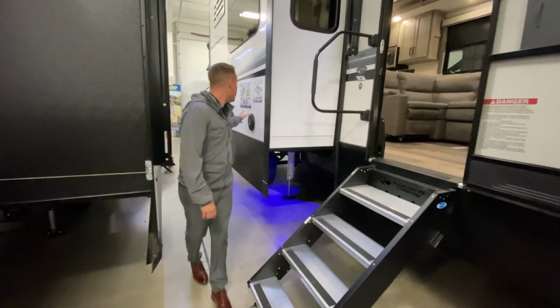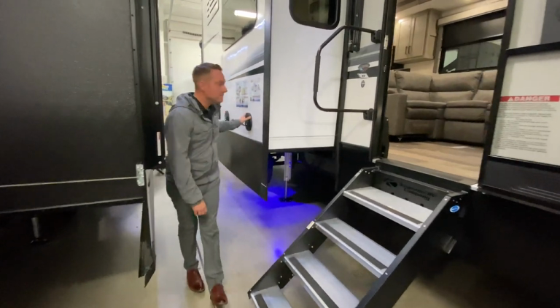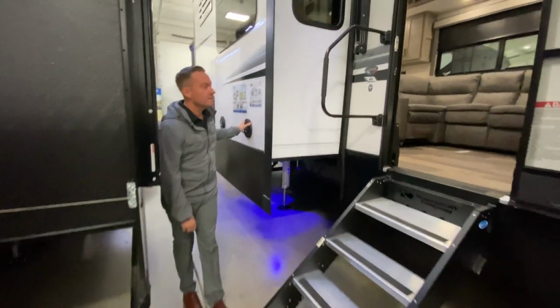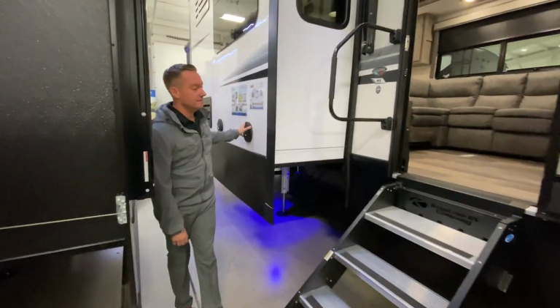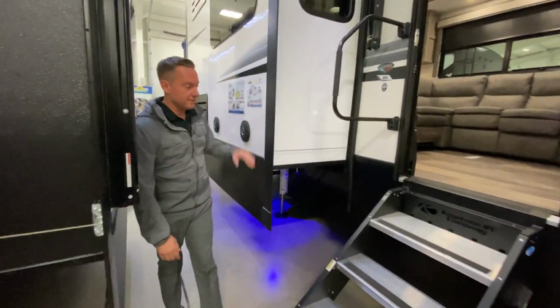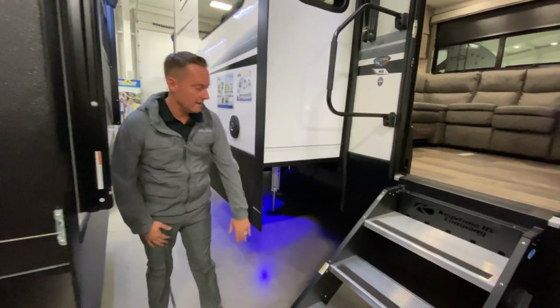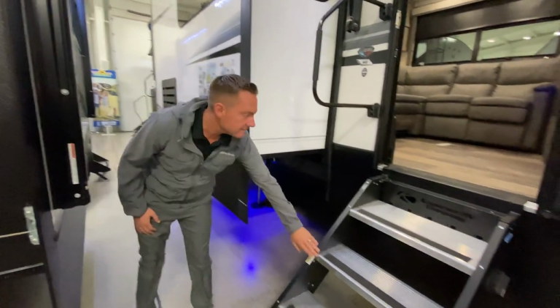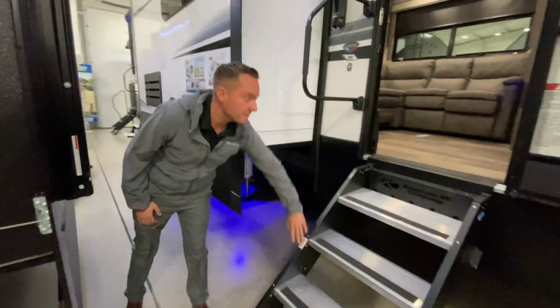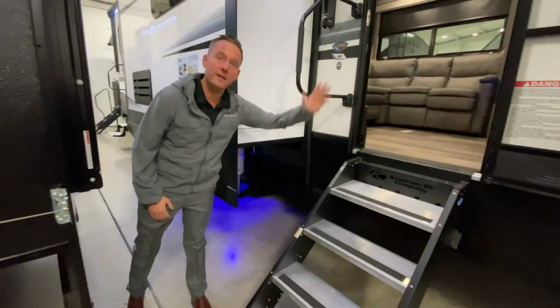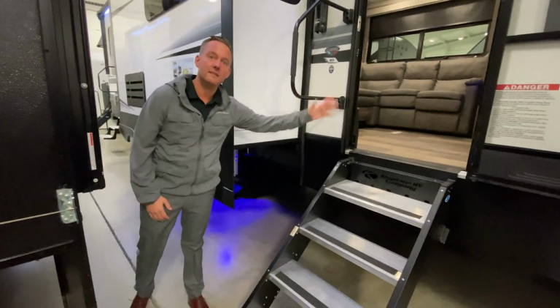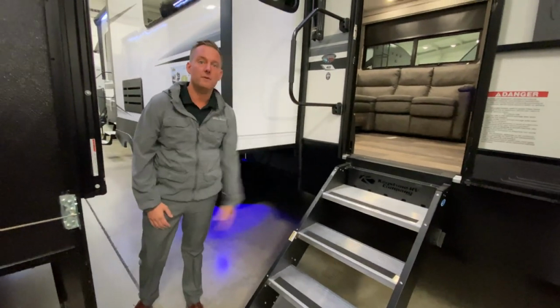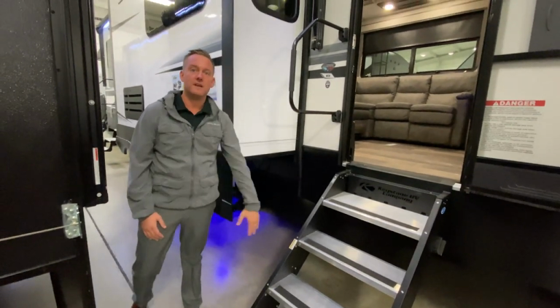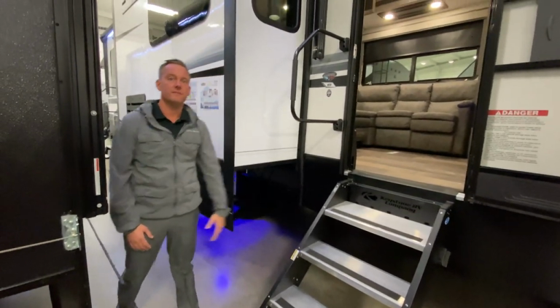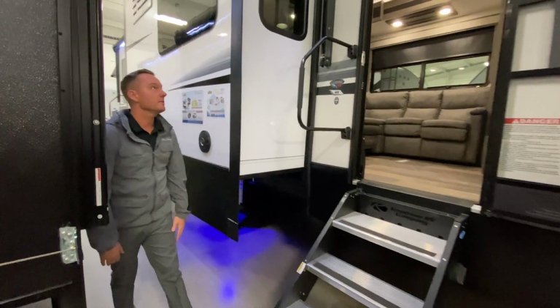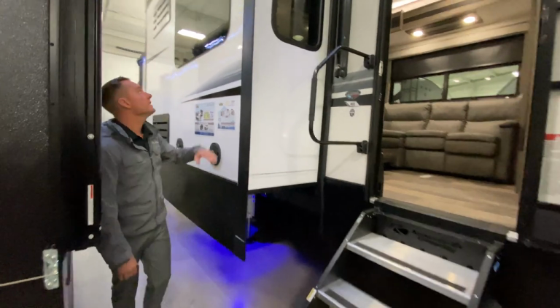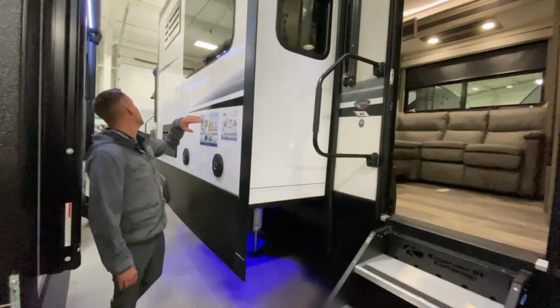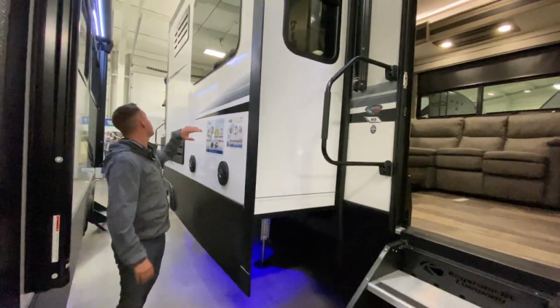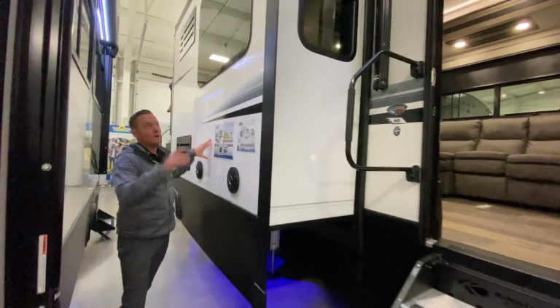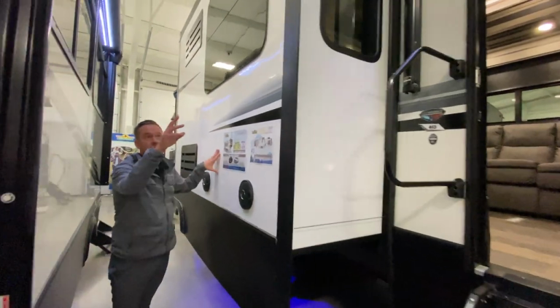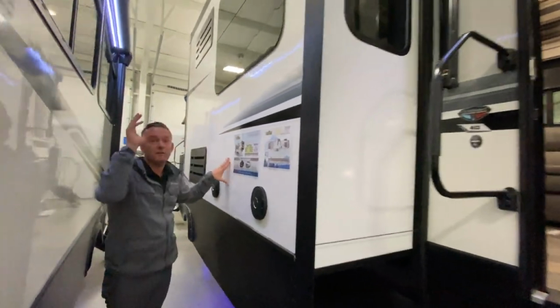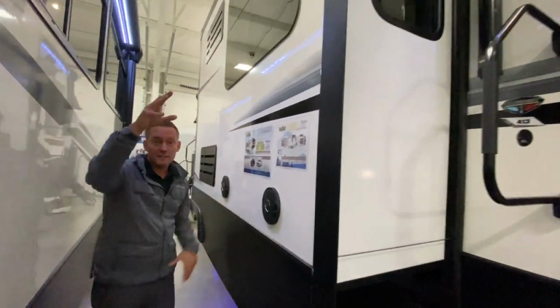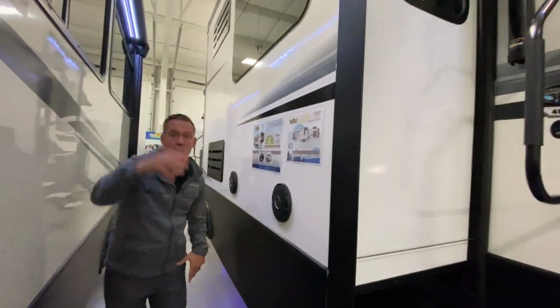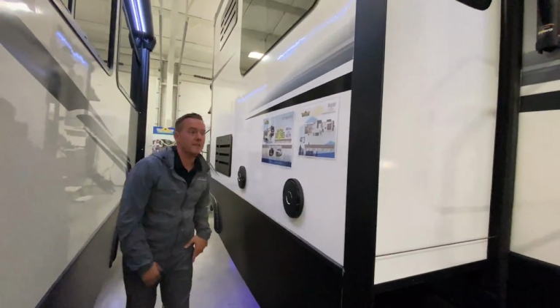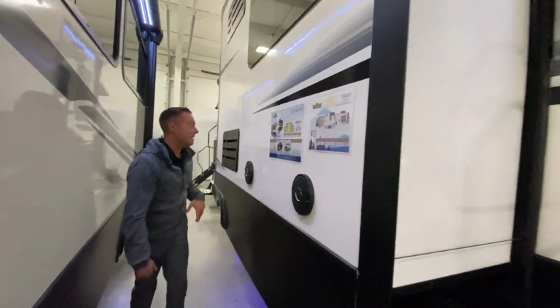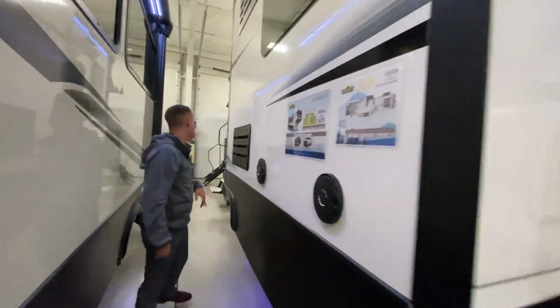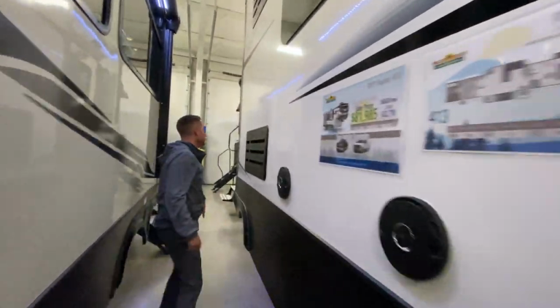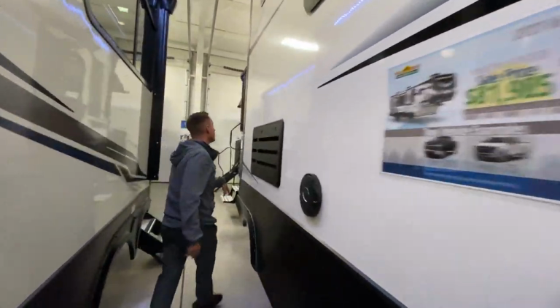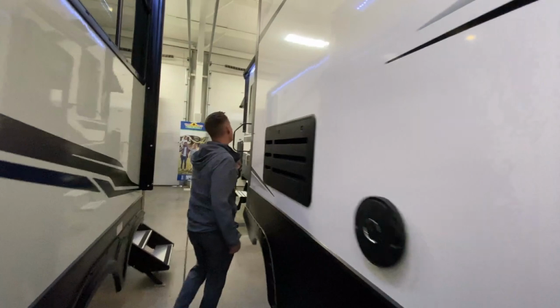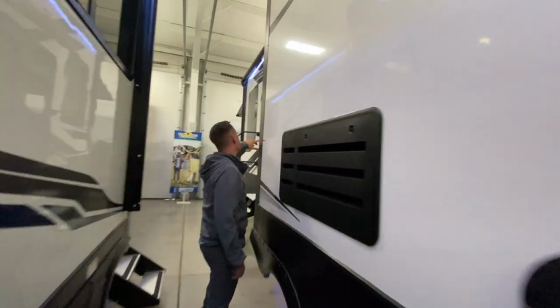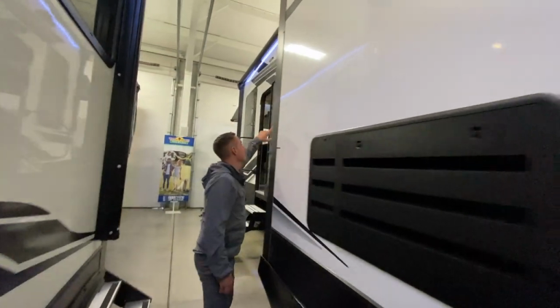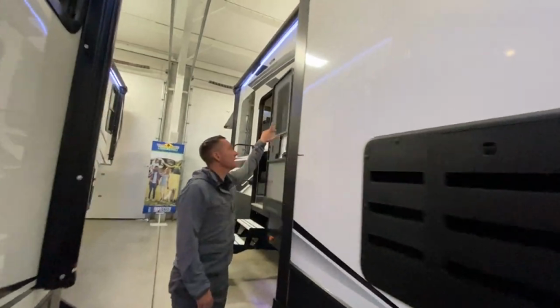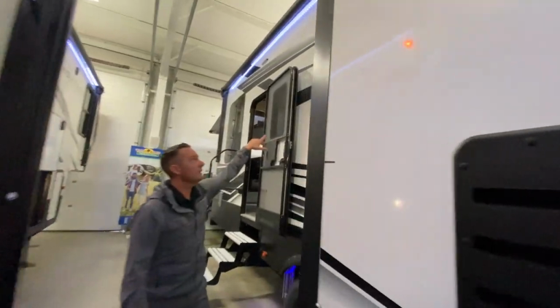Outdoor speakers. You've got the solid steps that fold into the camper. Two awnings — you have one in the front and then you have another back here in the rear.